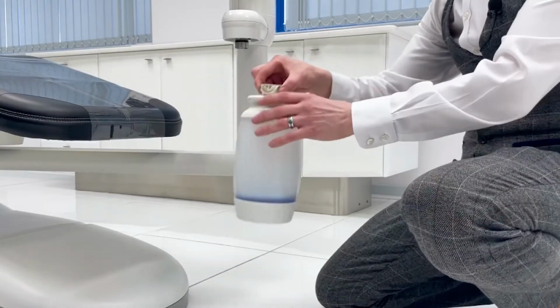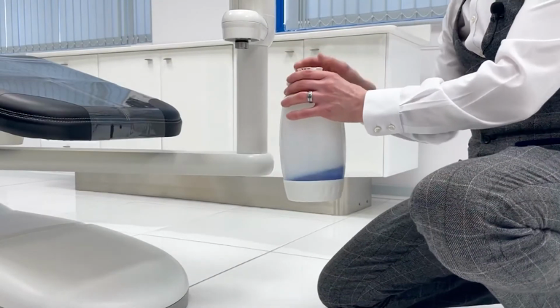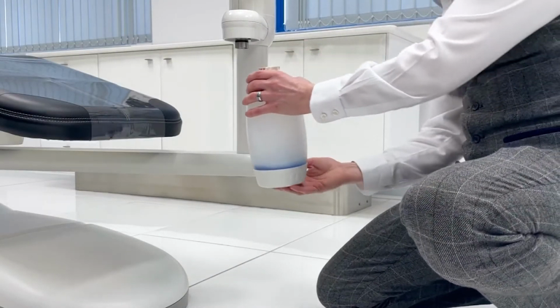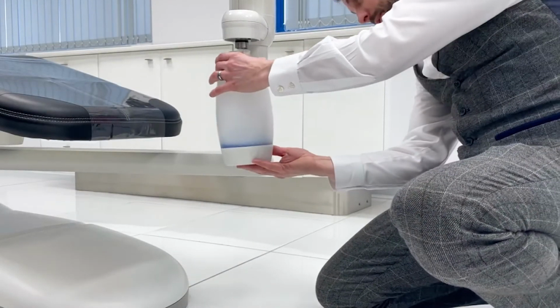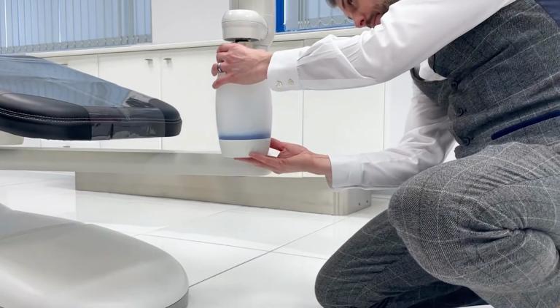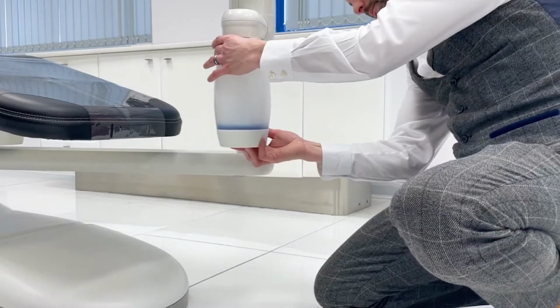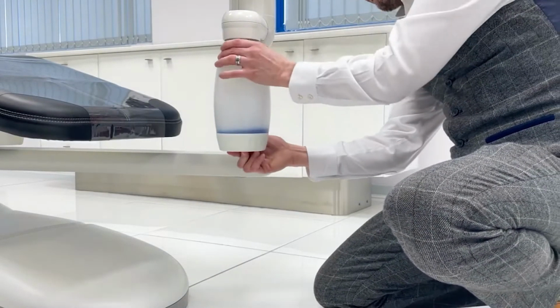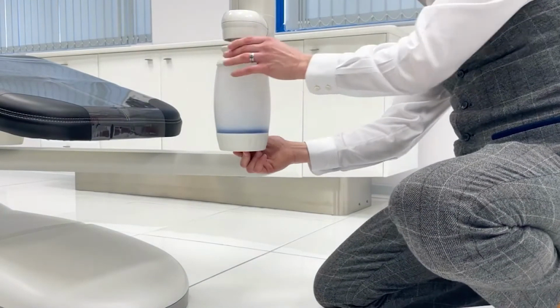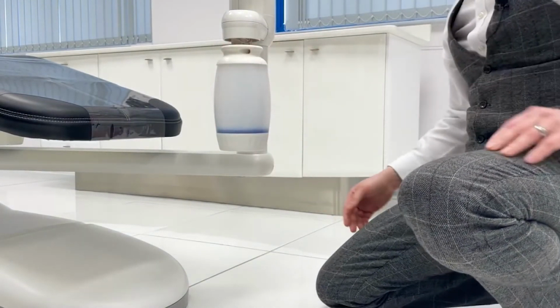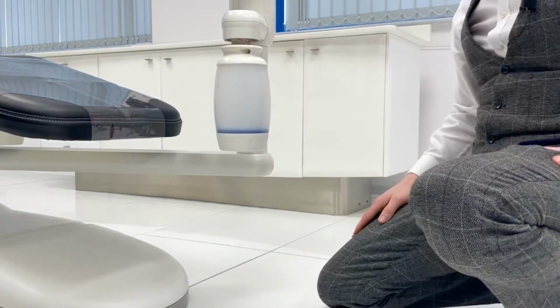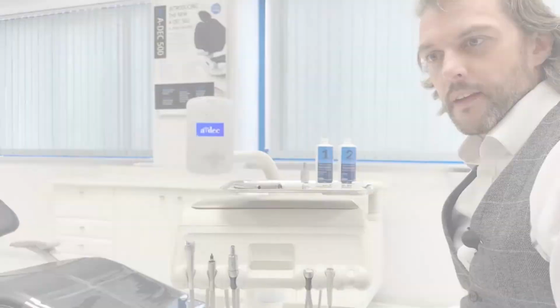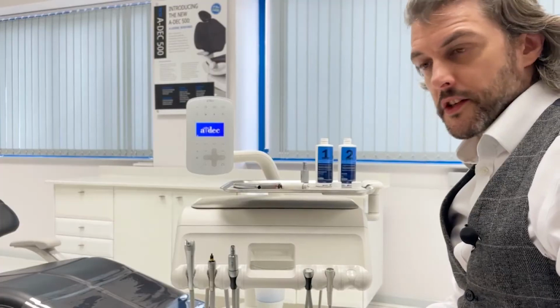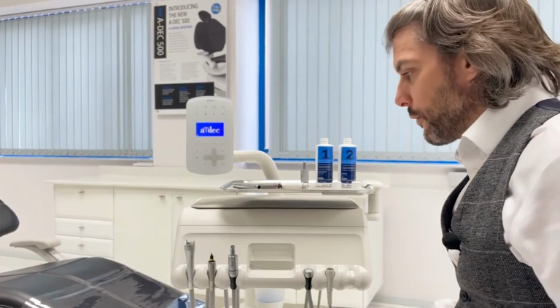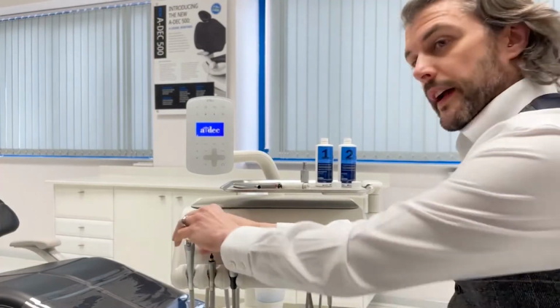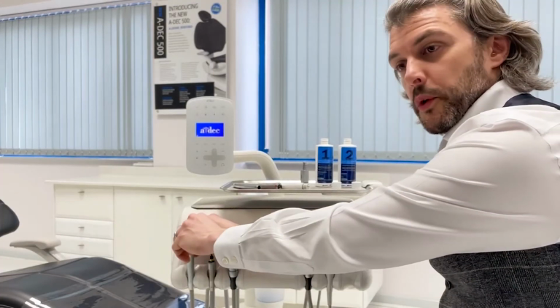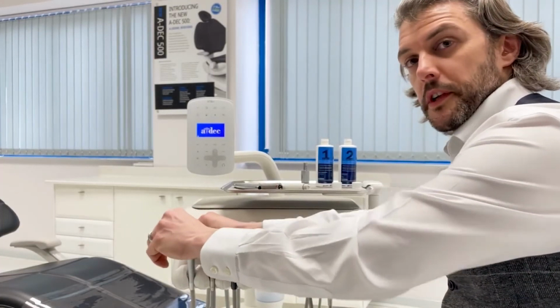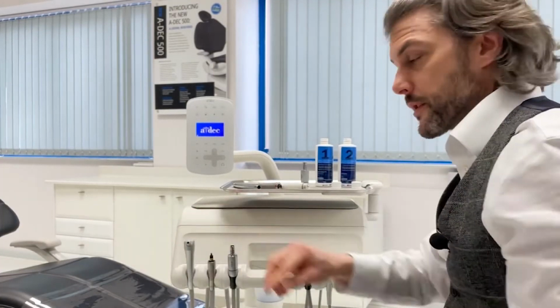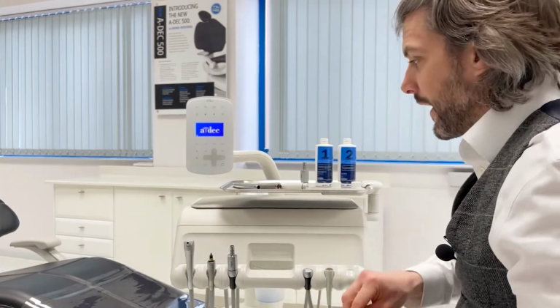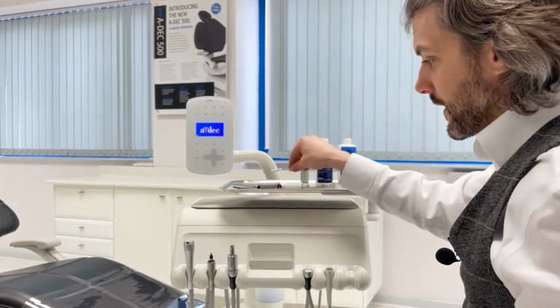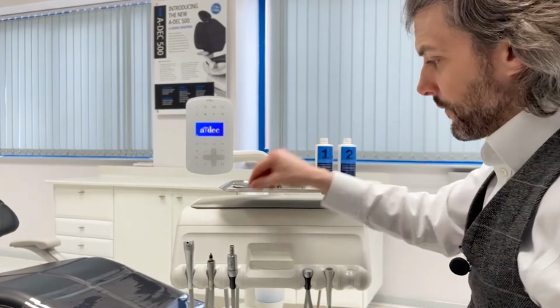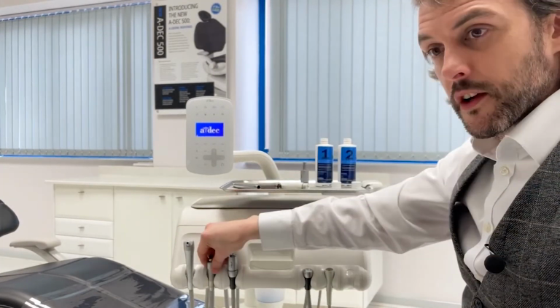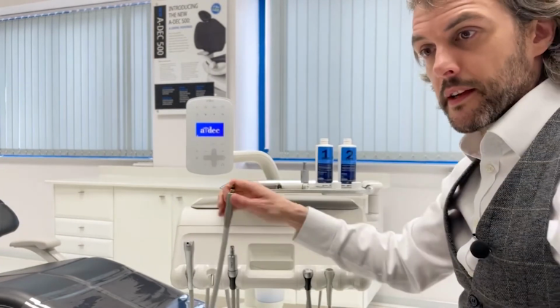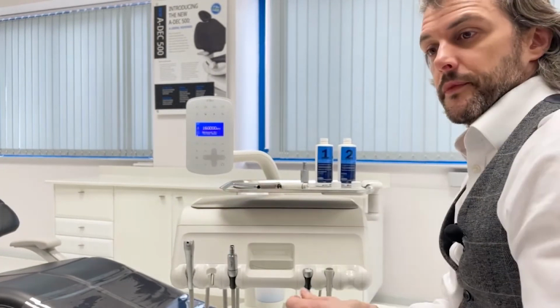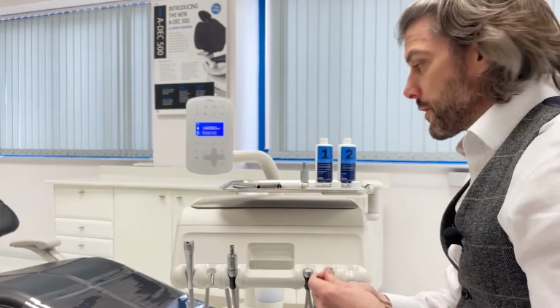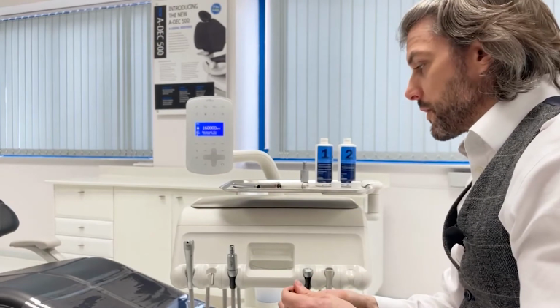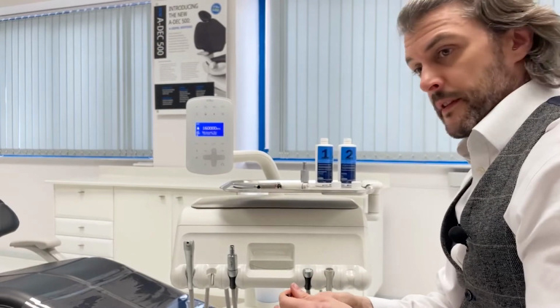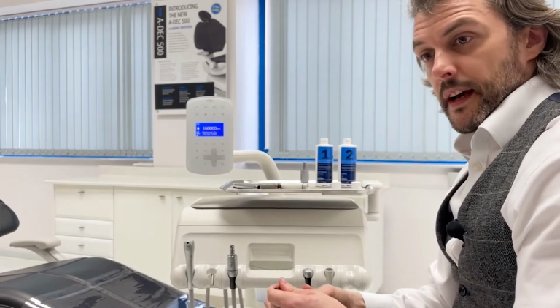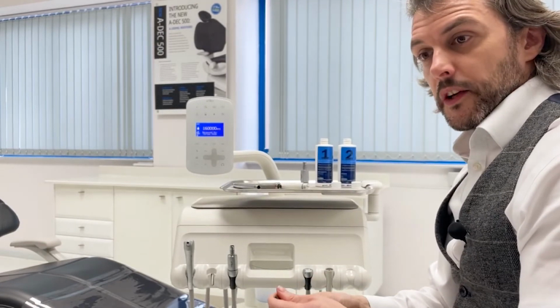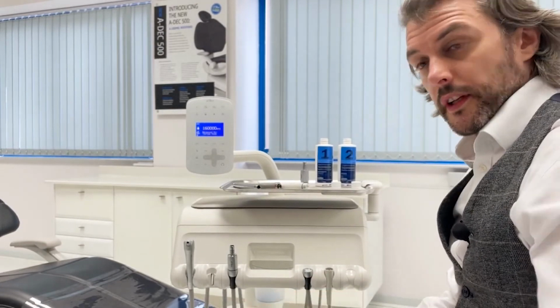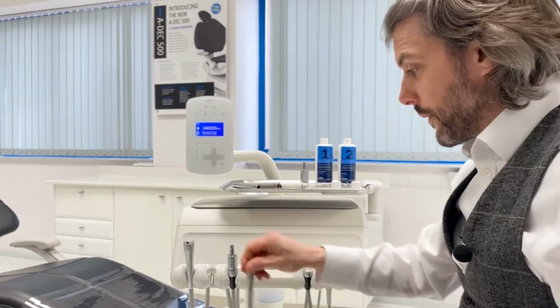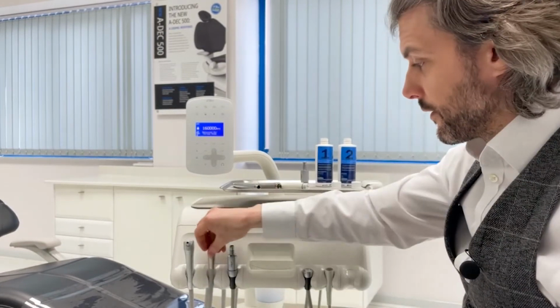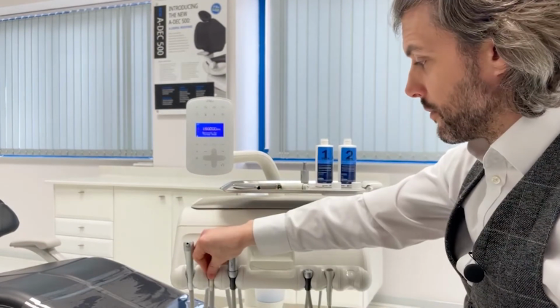Reattach your water bottle. Next, remove any air water syringe tips, hand pieces, couplings, detachable motors and any ultrasonic equipment from the tubings.